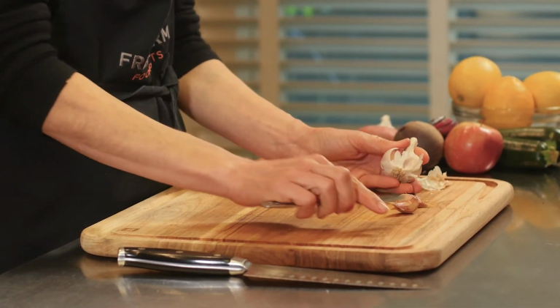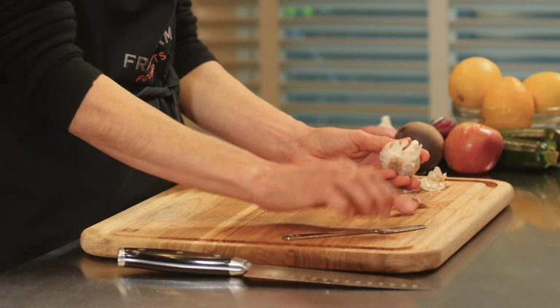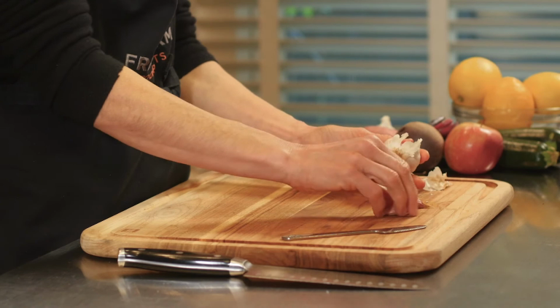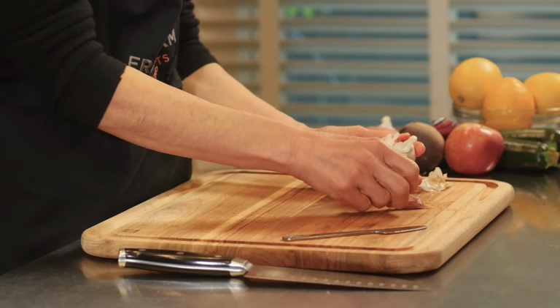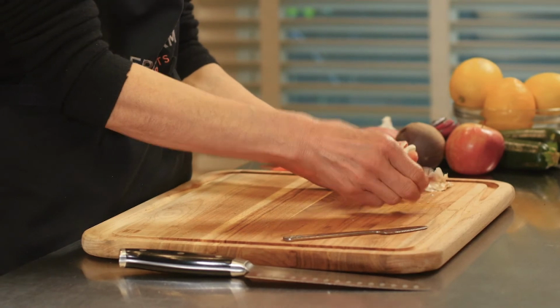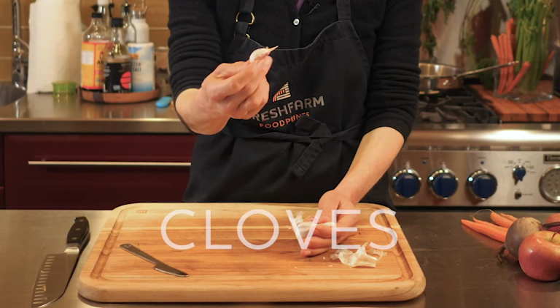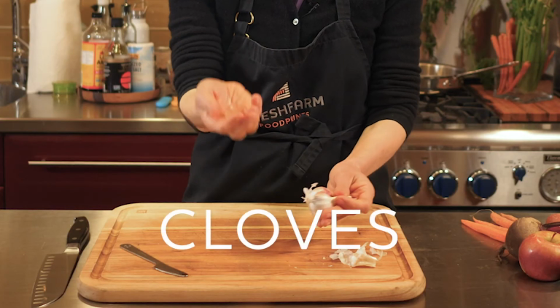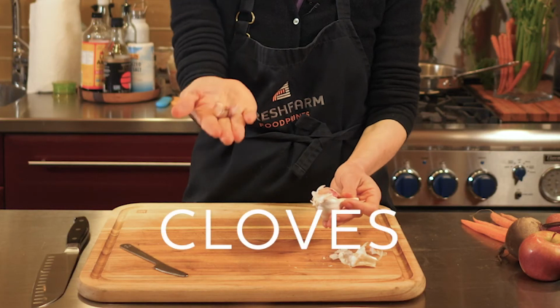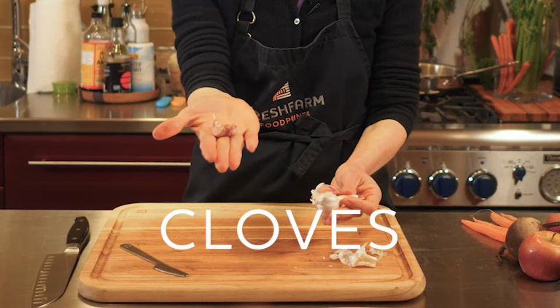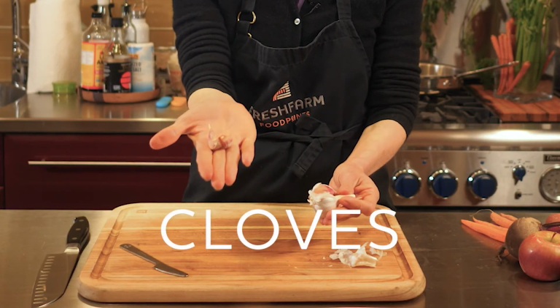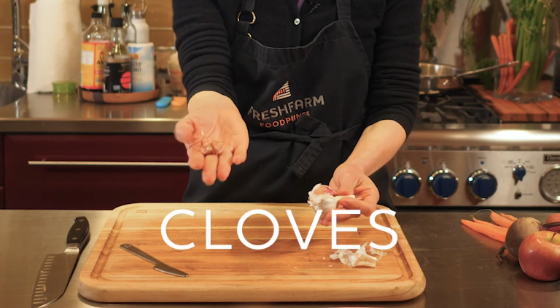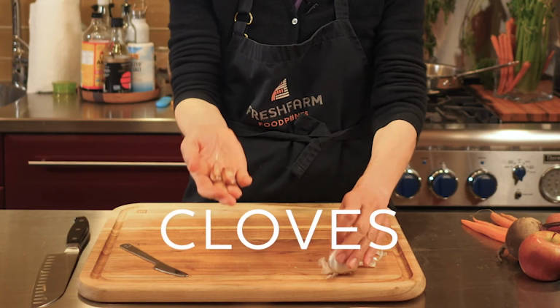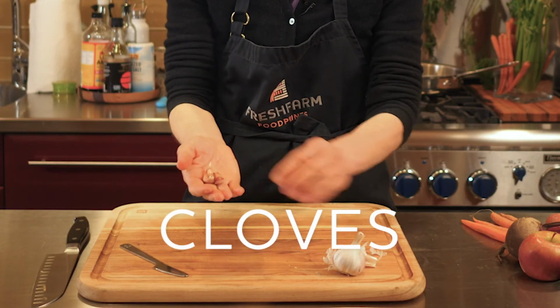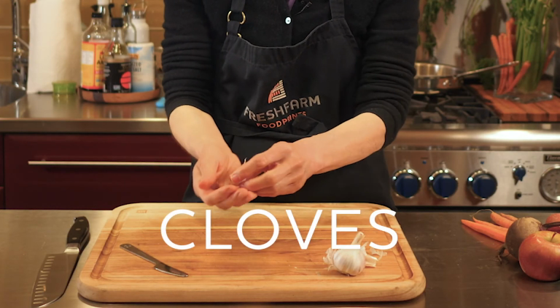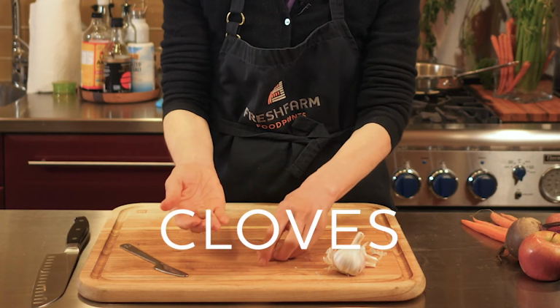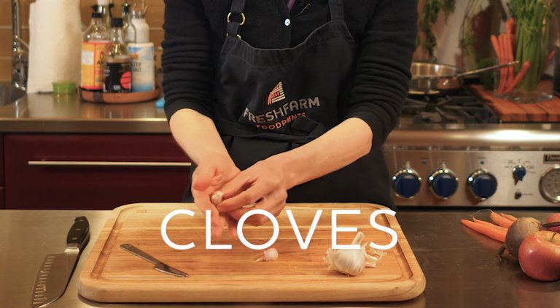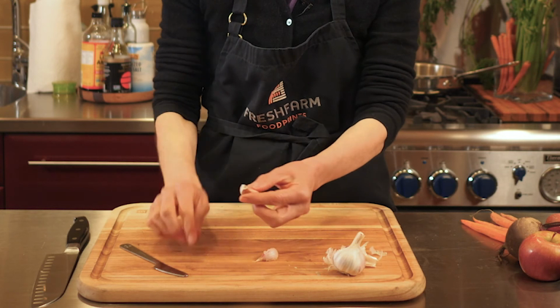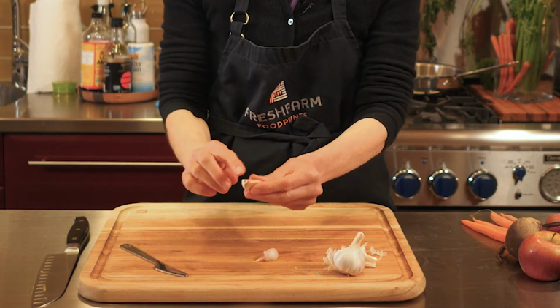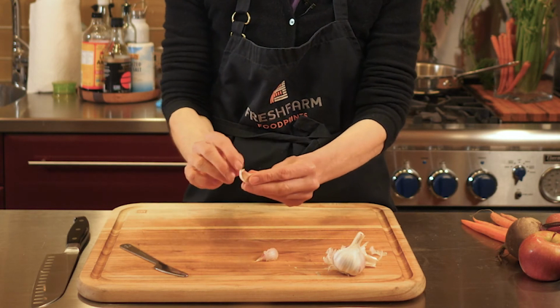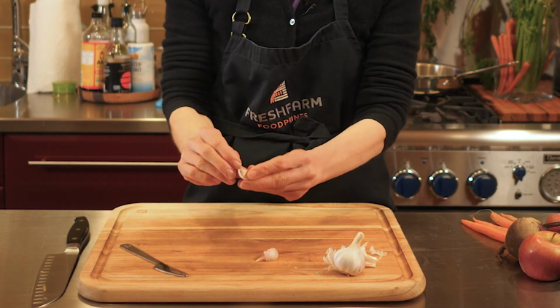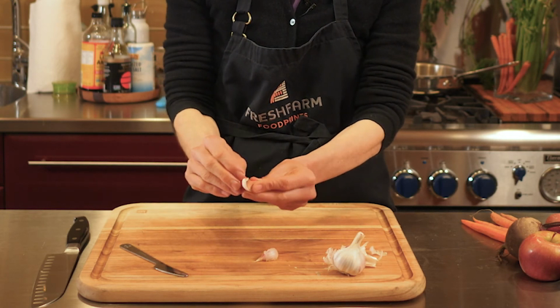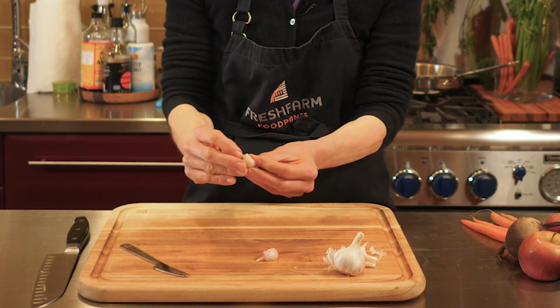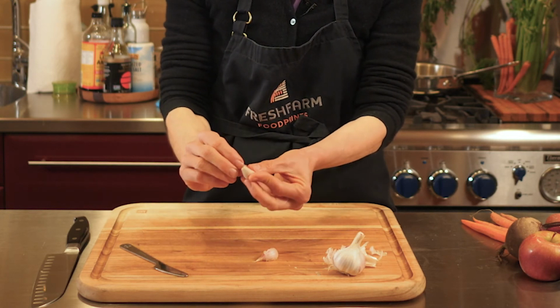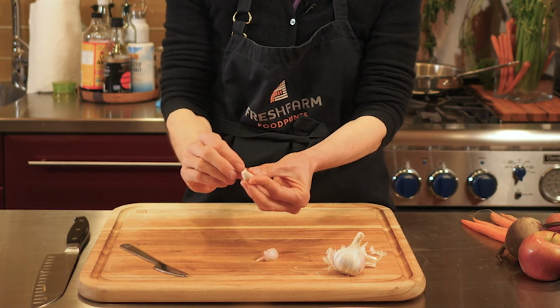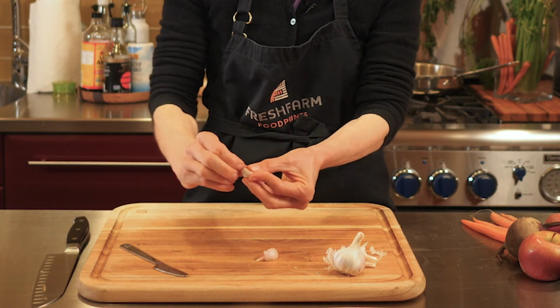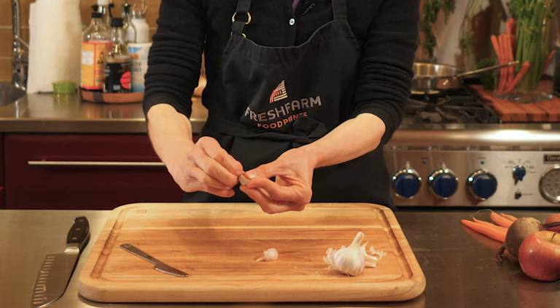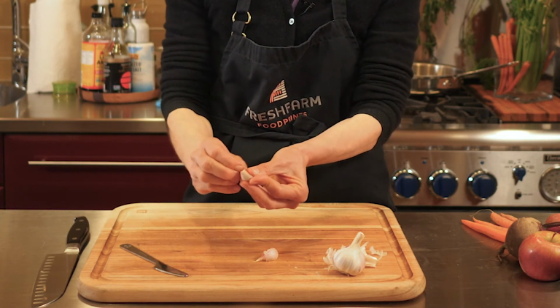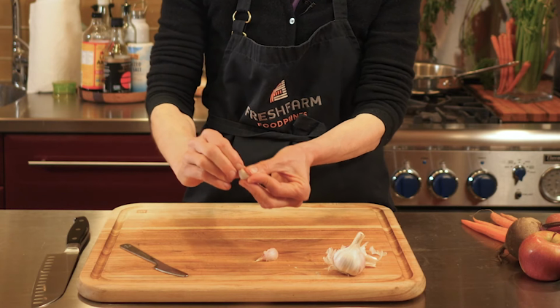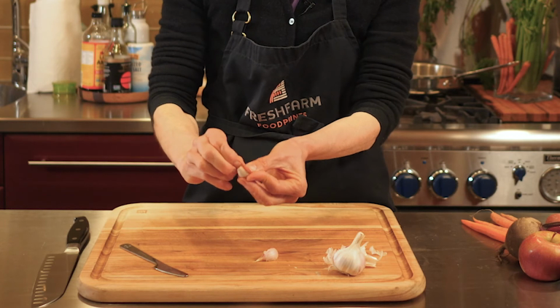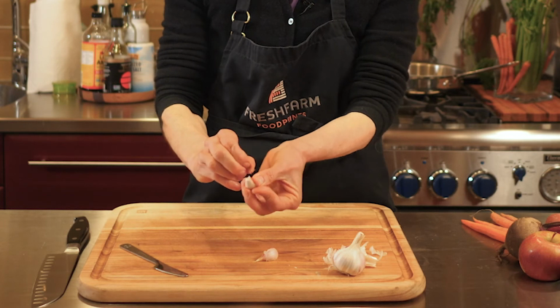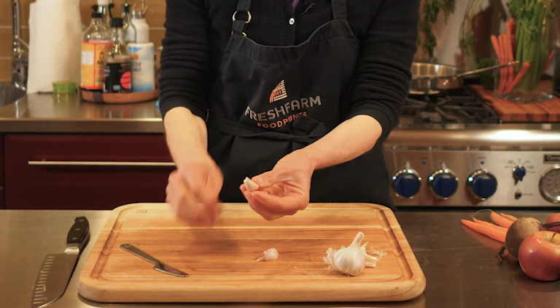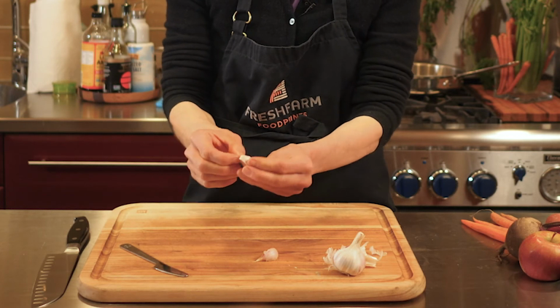Often a recipe will call for two cloves — that's all you need. If you look at the base of the garlic it's flat. You take your fingernail there and break it, and you can peel it off.